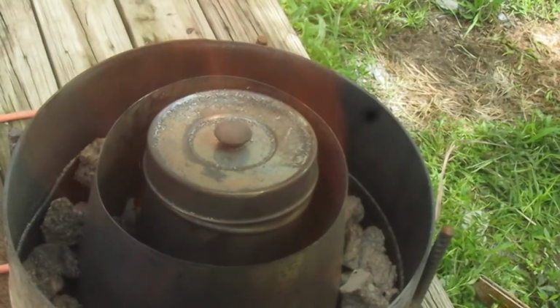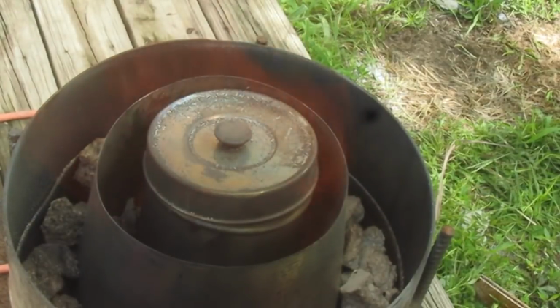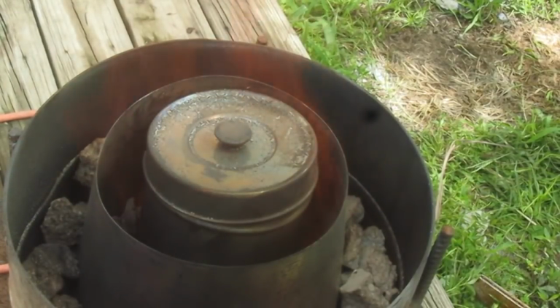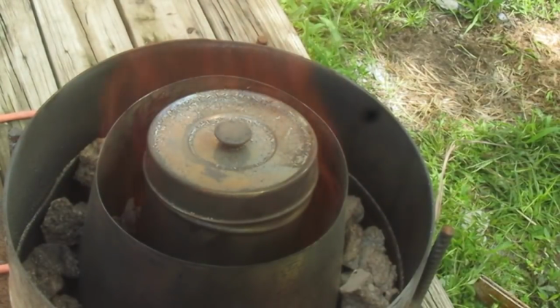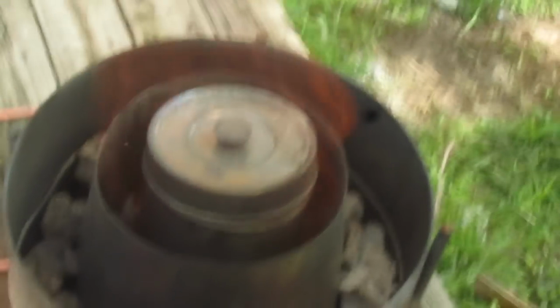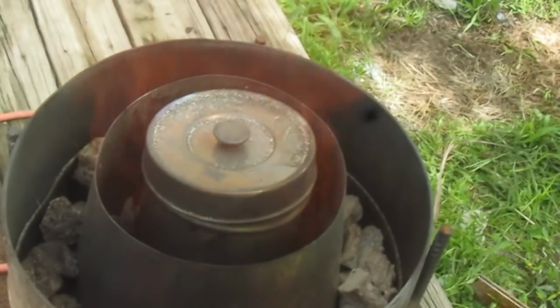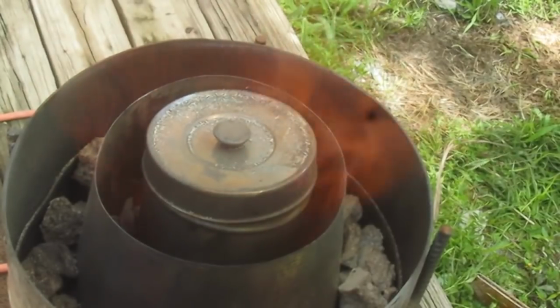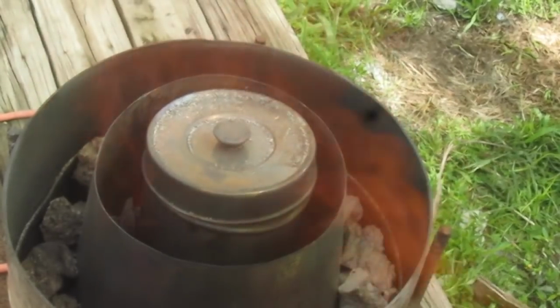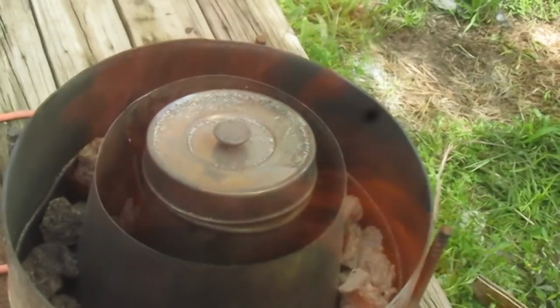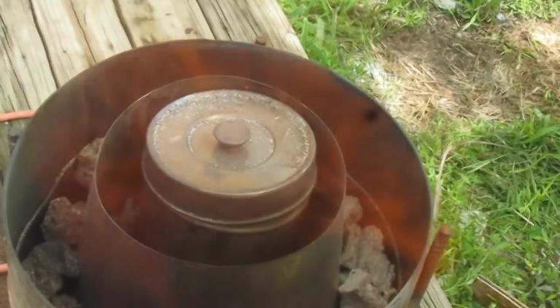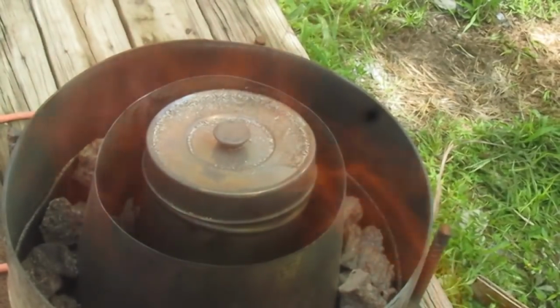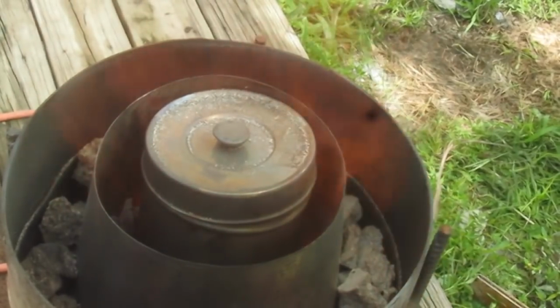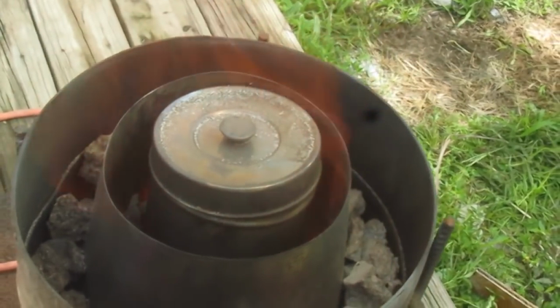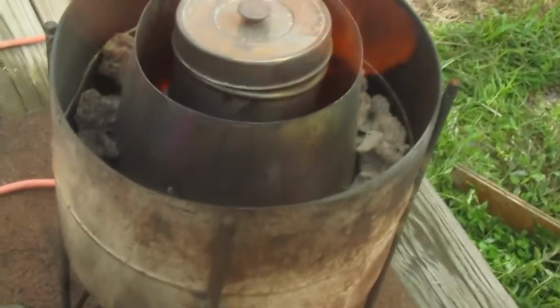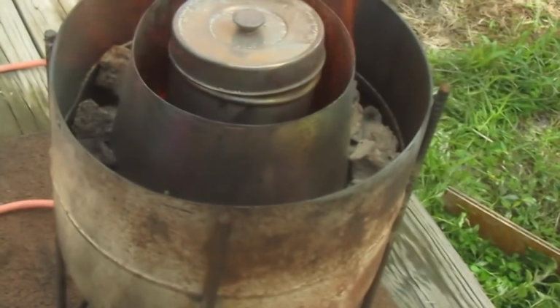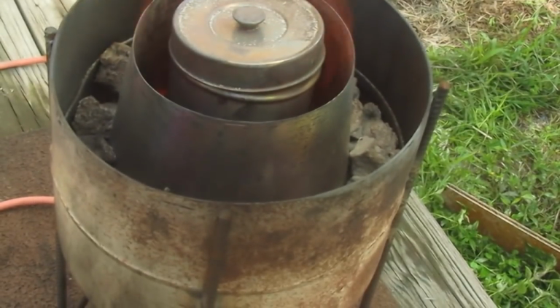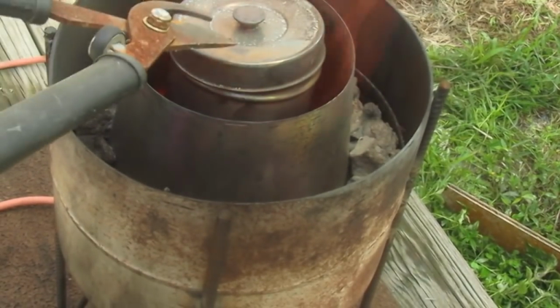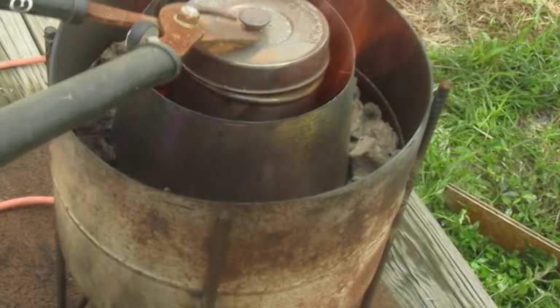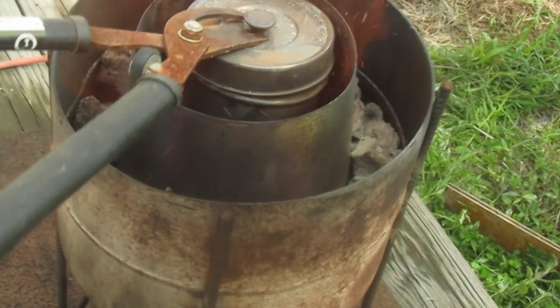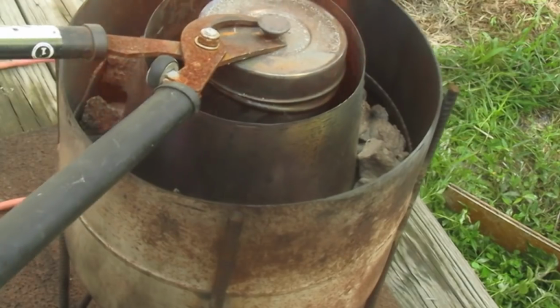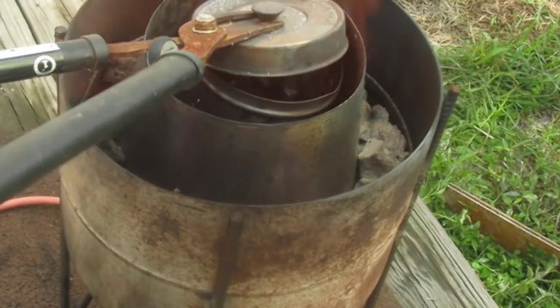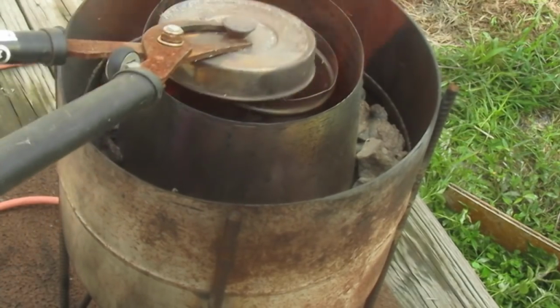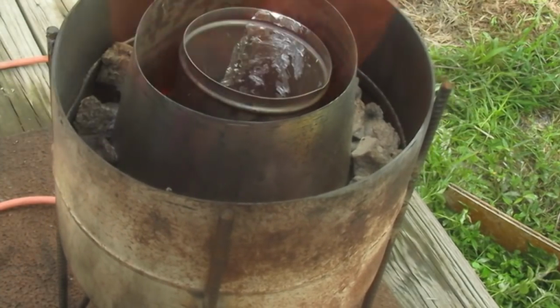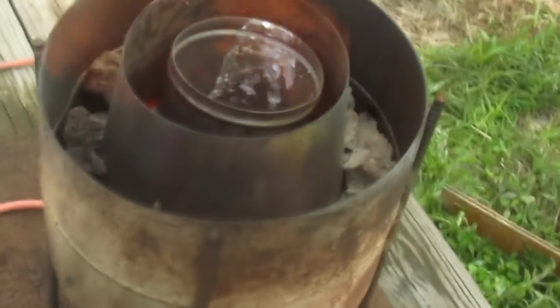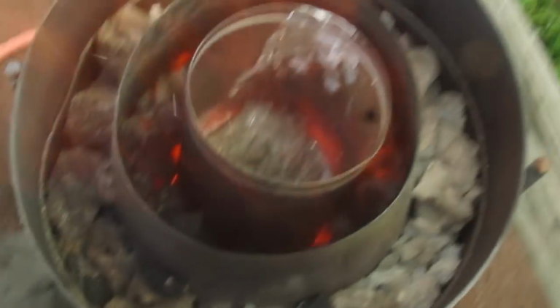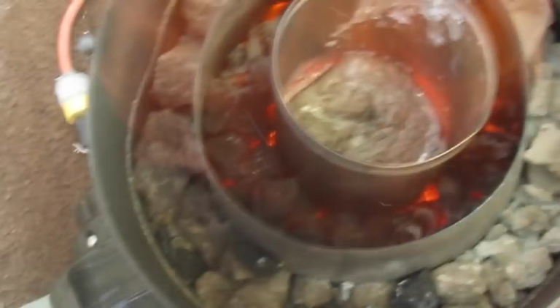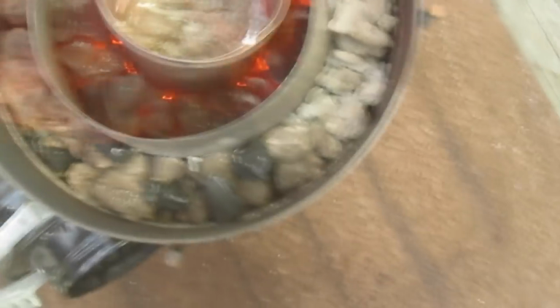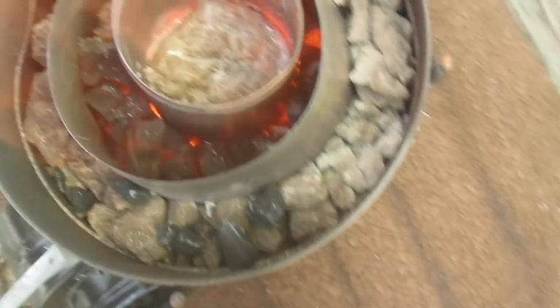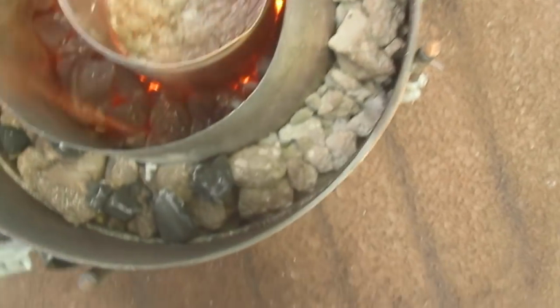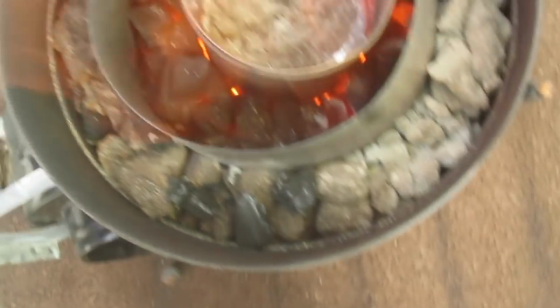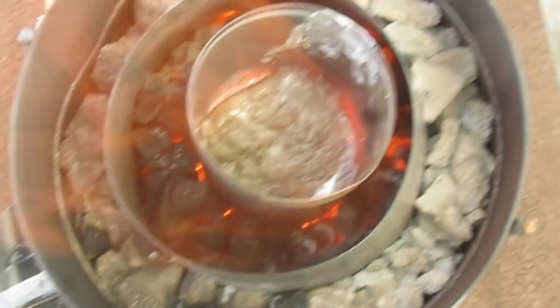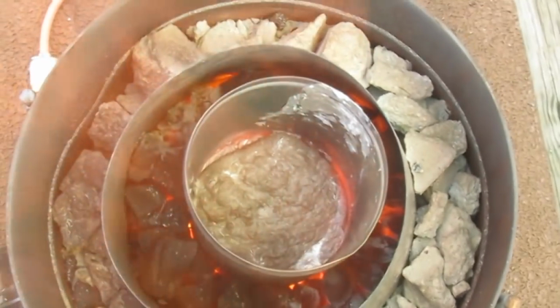Let's lift it up and check if our aluminum has melted. All of the aluminum is gone — it's all melted down. So let's add some more stuff.